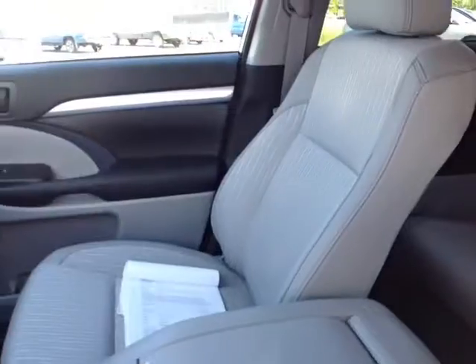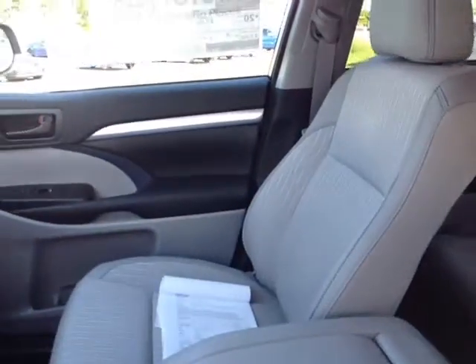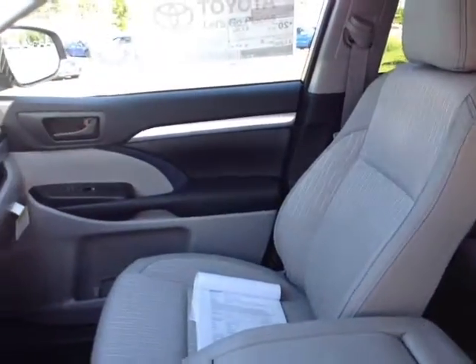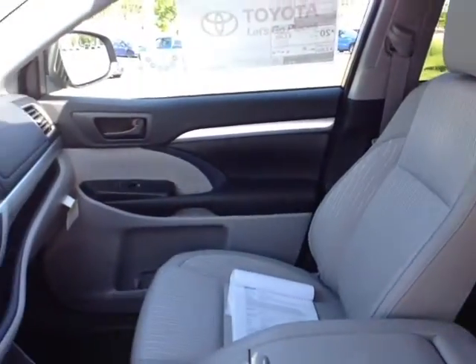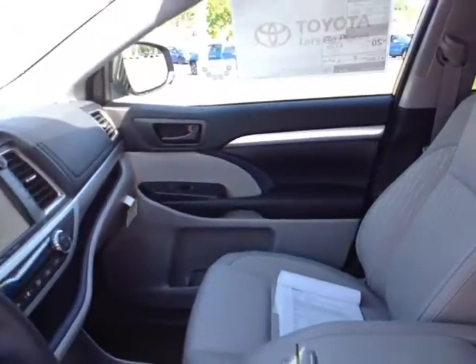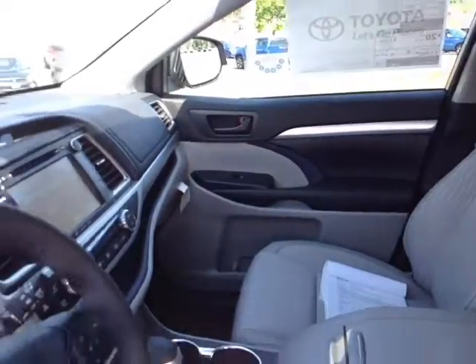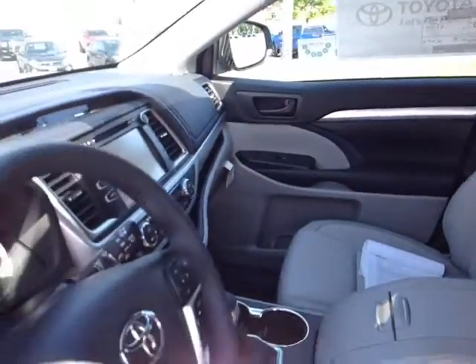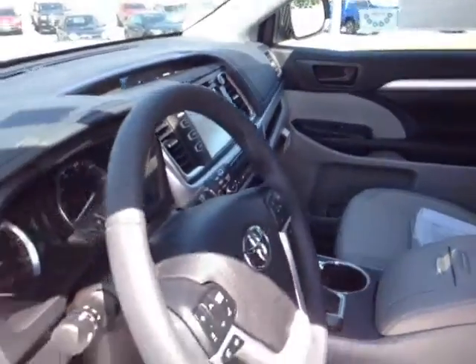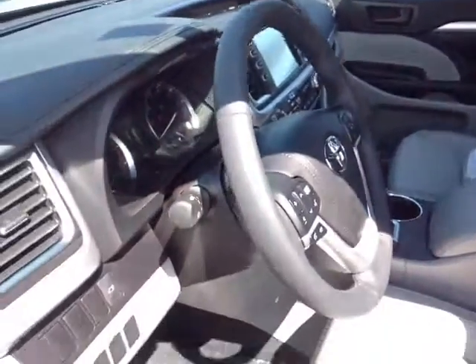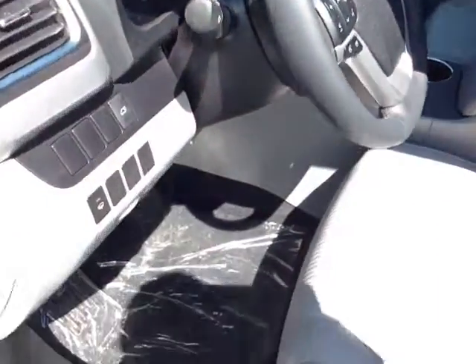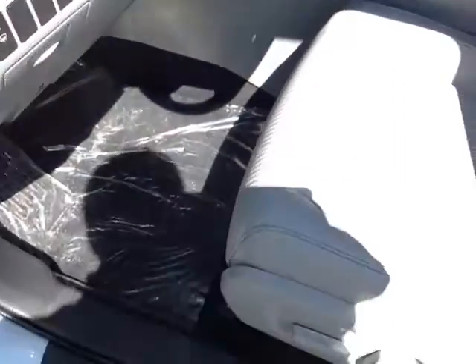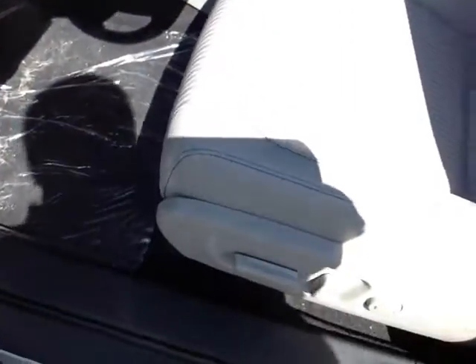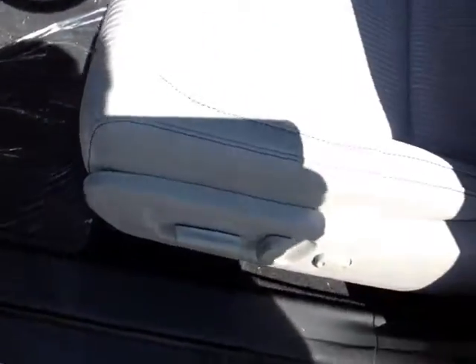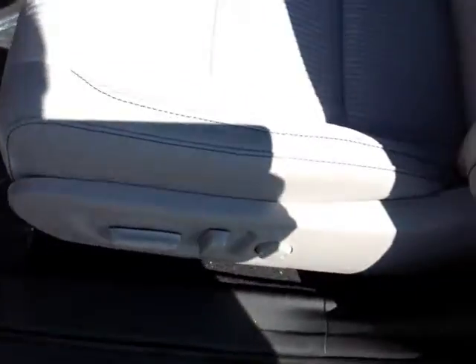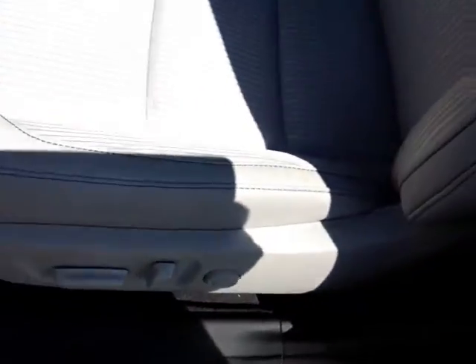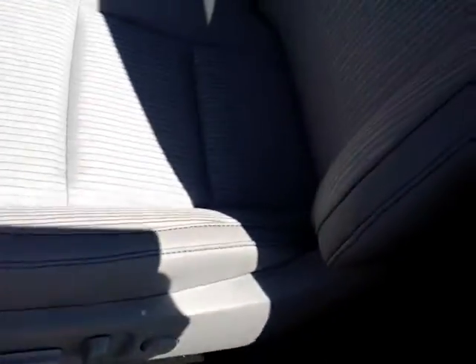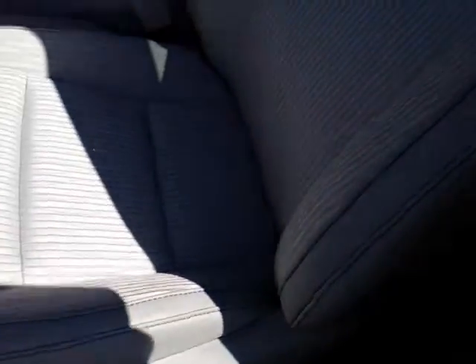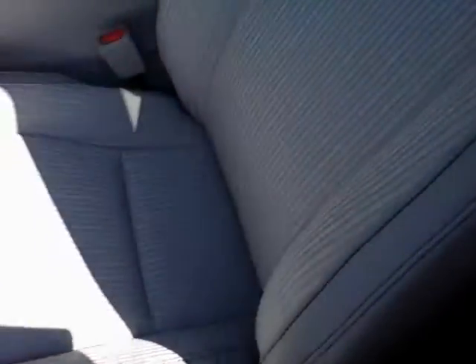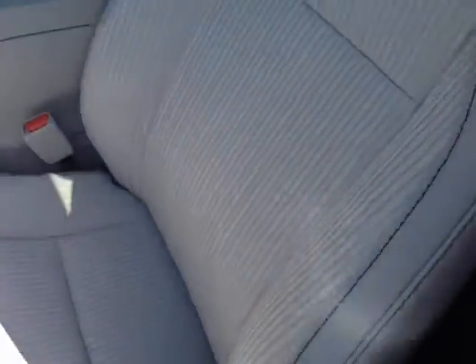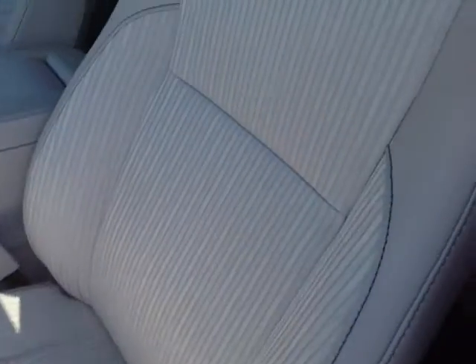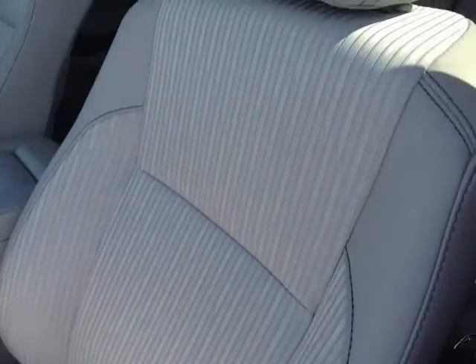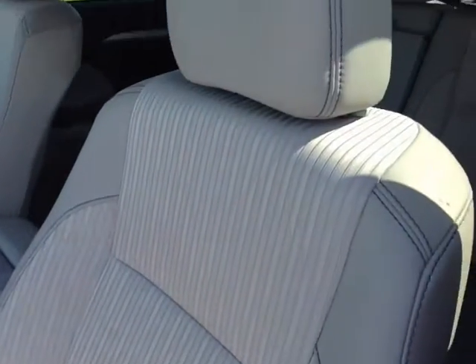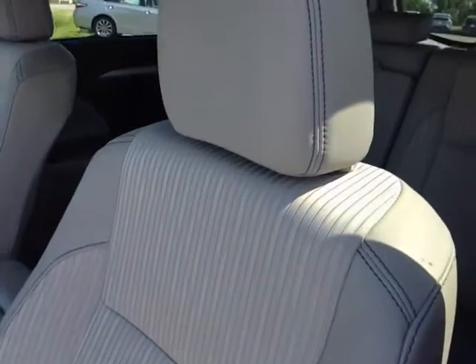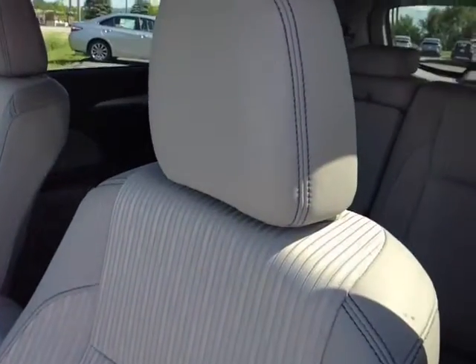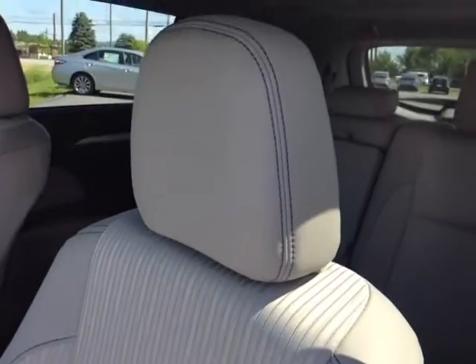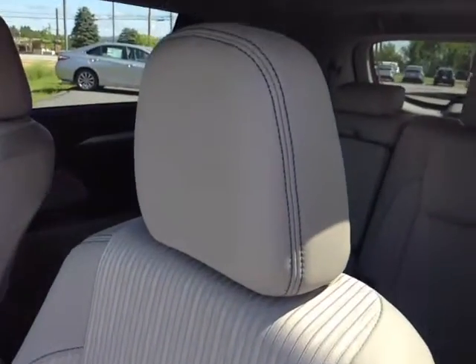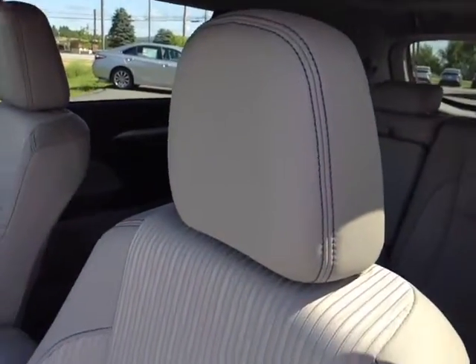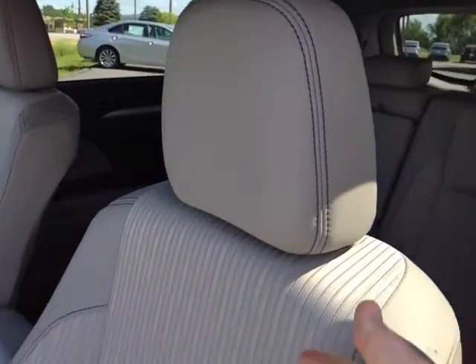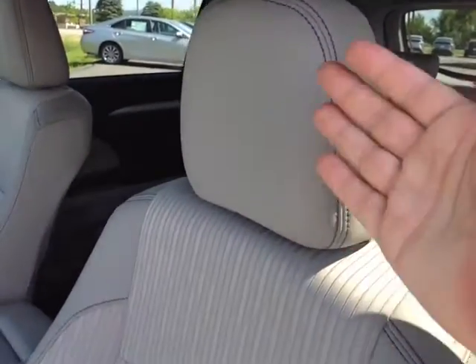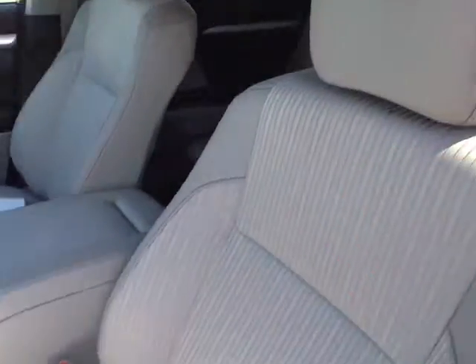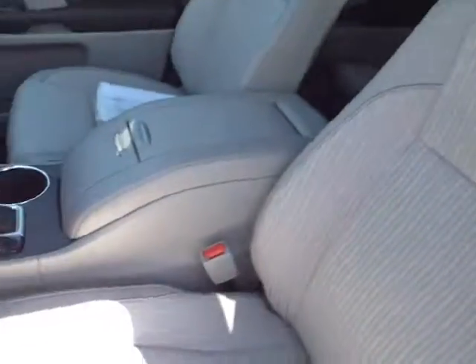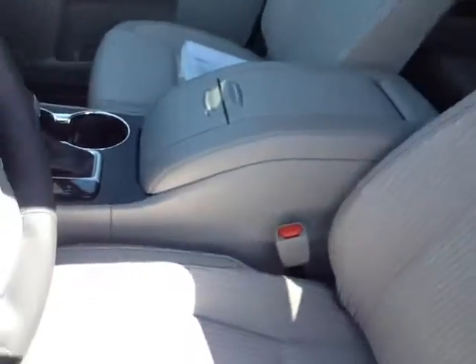On the inside, no shortage of space, versatility, and creature comforts here, starting with this comfortable powered Softex and cloth-trimmed driver's seat with that nice stitching throughout.